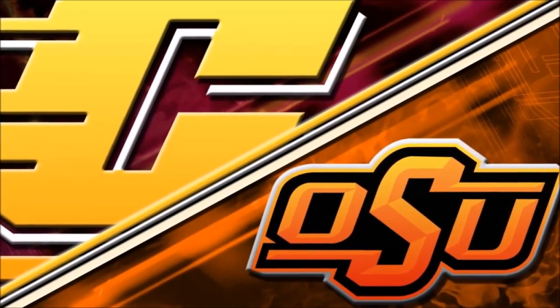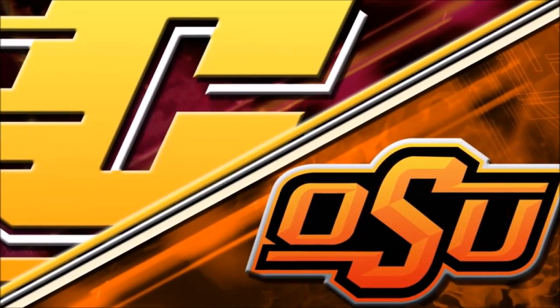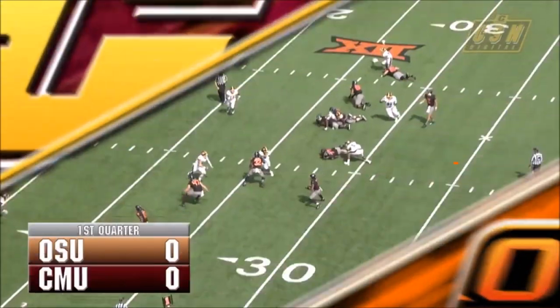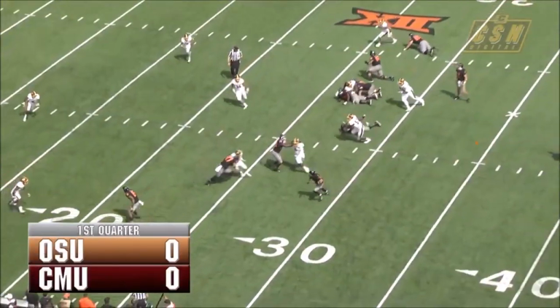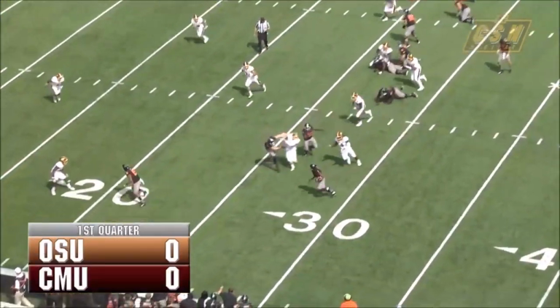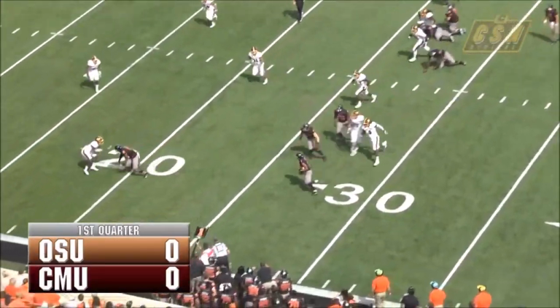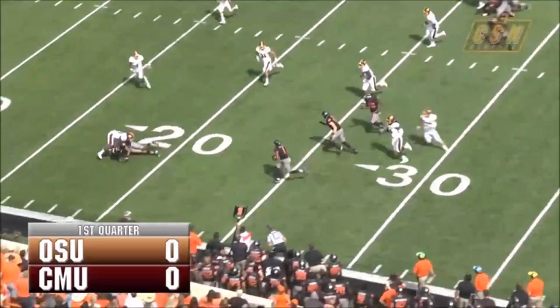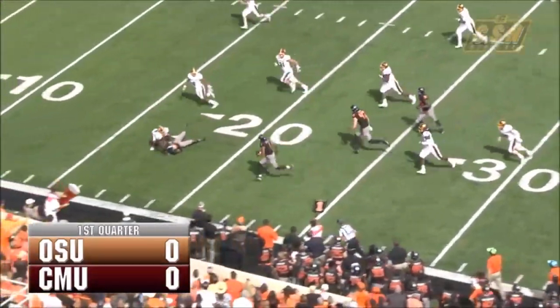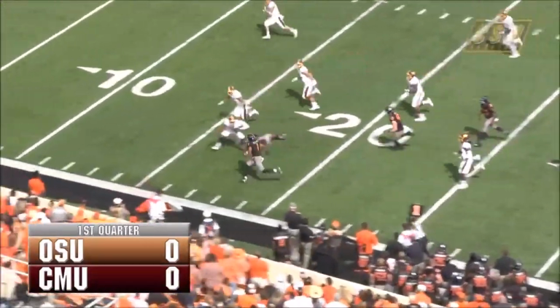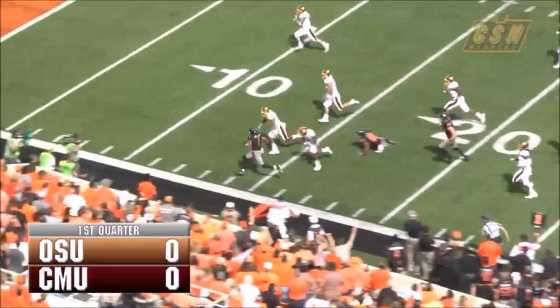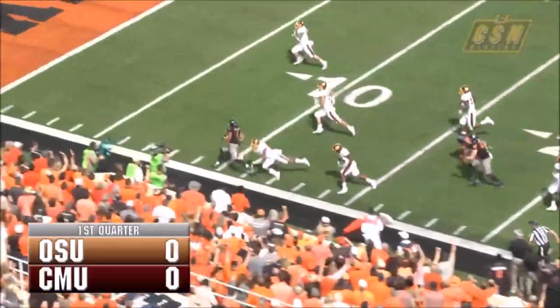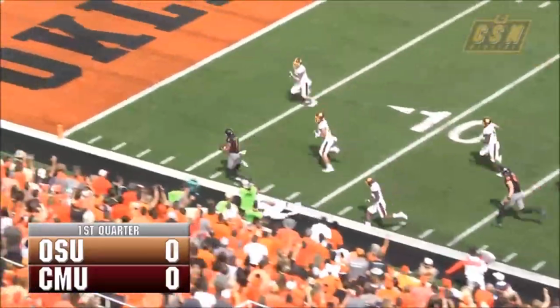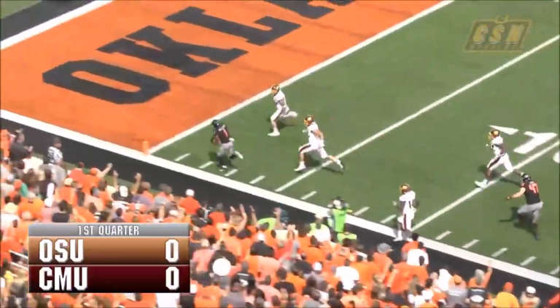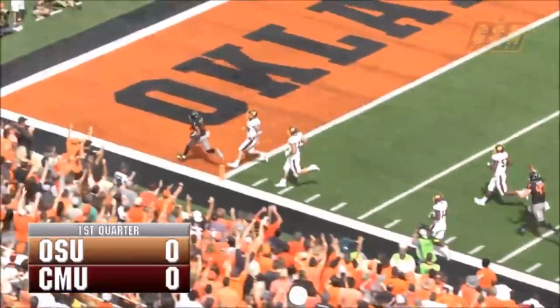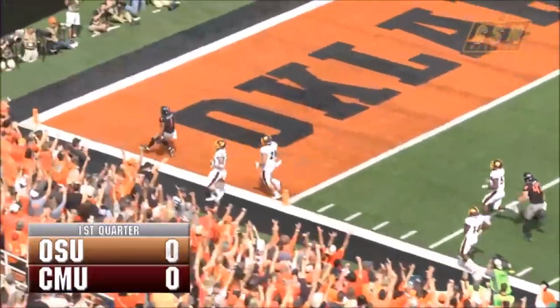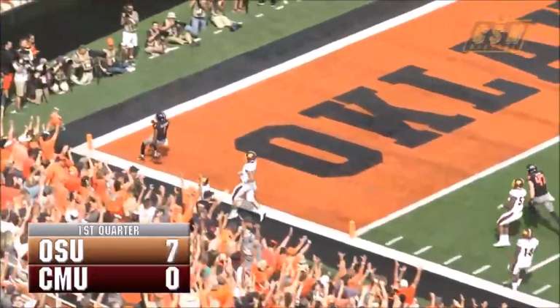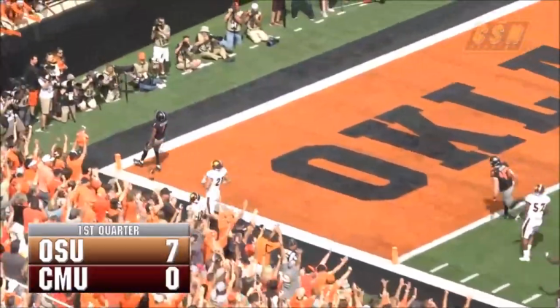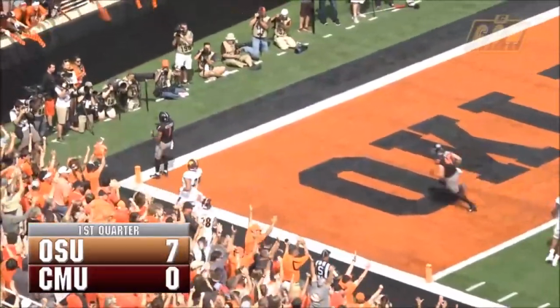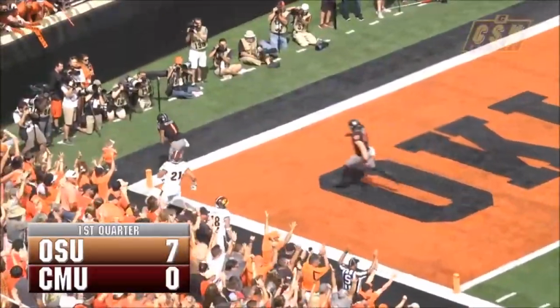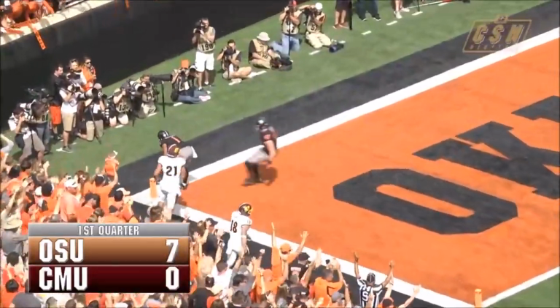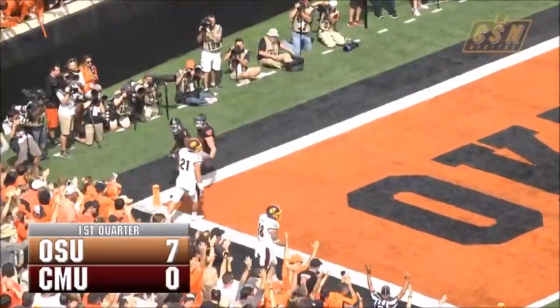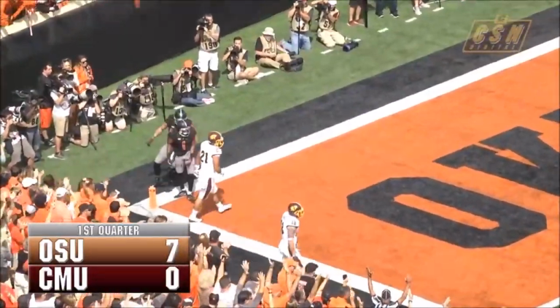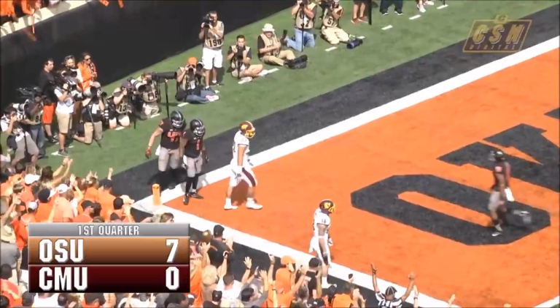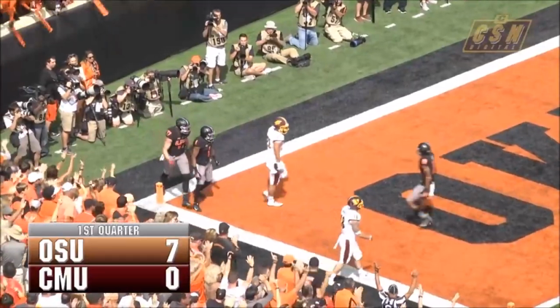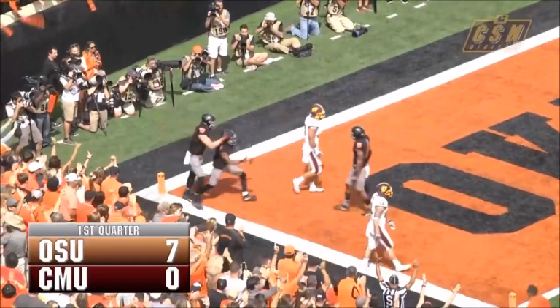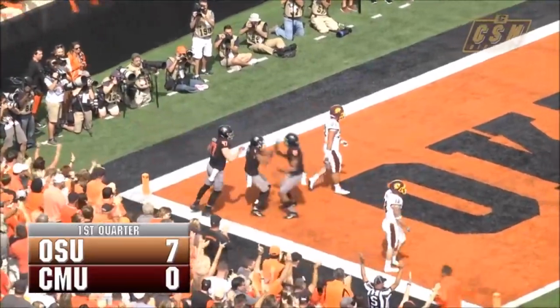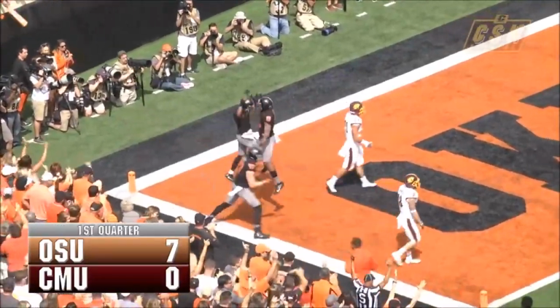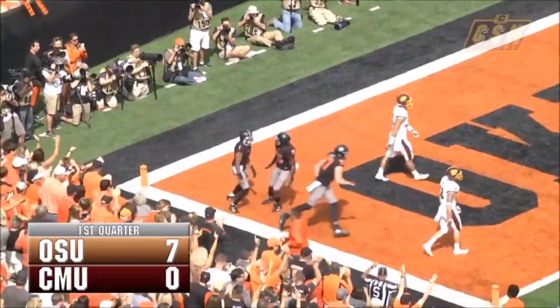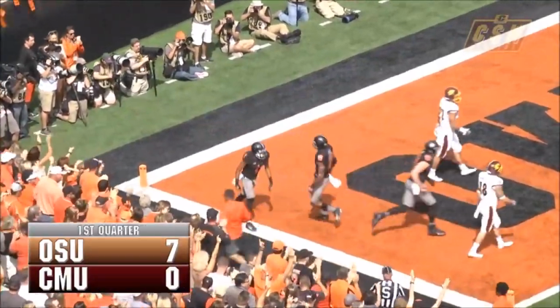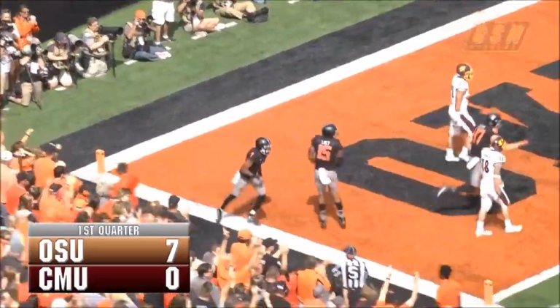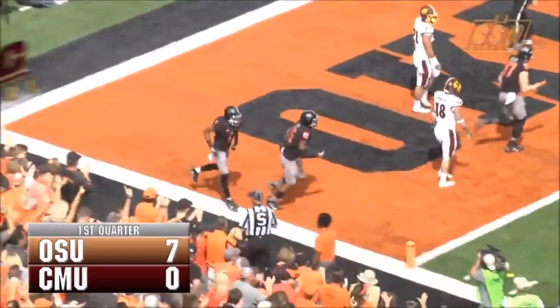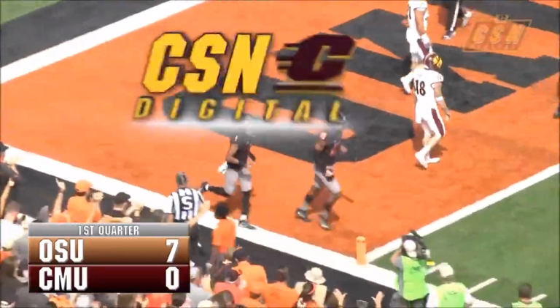Quickly back to the line of scrimmage, quick throw over here on the left-hand side to McCluskey — 30, 25, 20, he's got room, 15, 10, 5, touchdown Oklahoma State! McCluskey stayed inbounds, takes a little pass in the flat and goes to the house for 26.